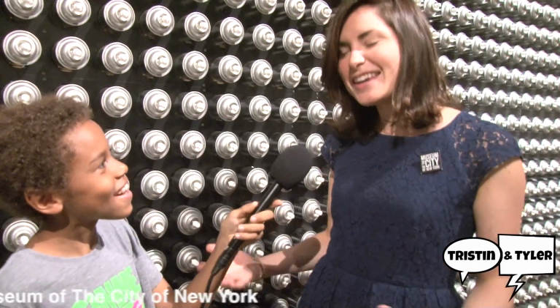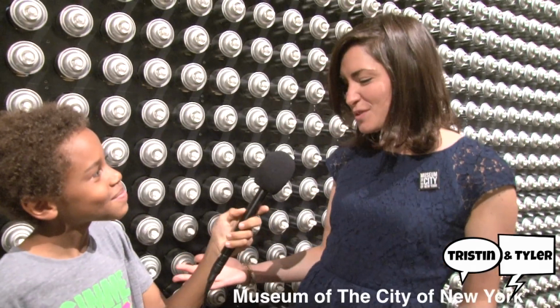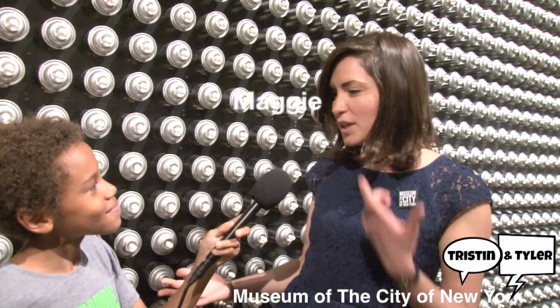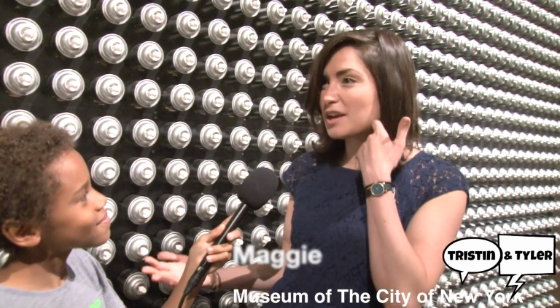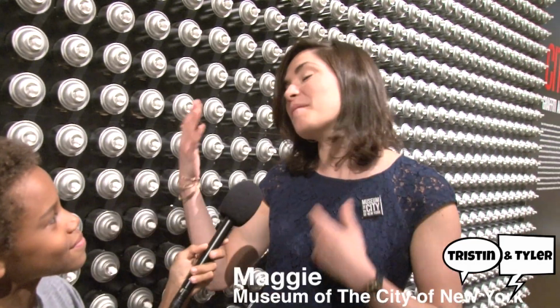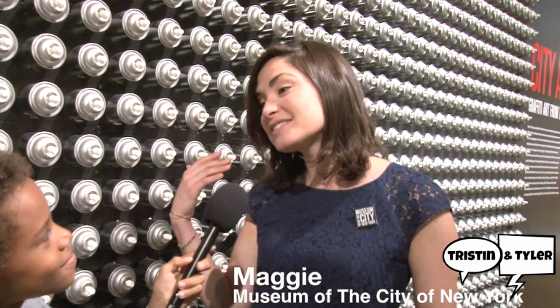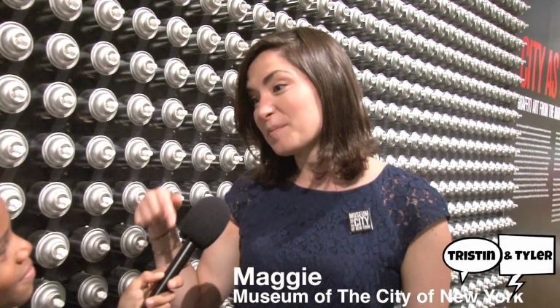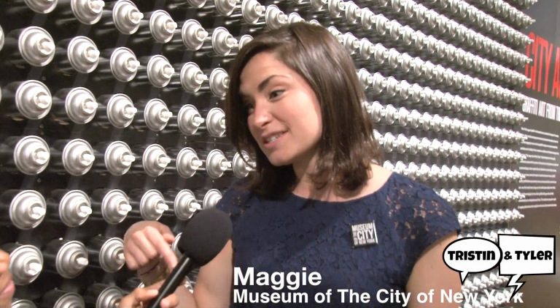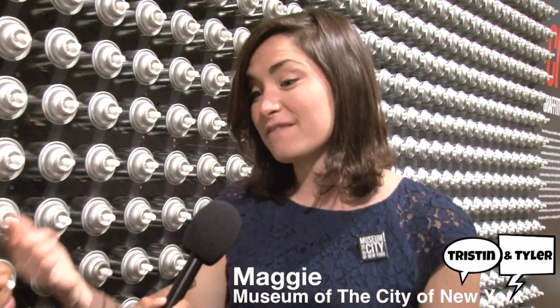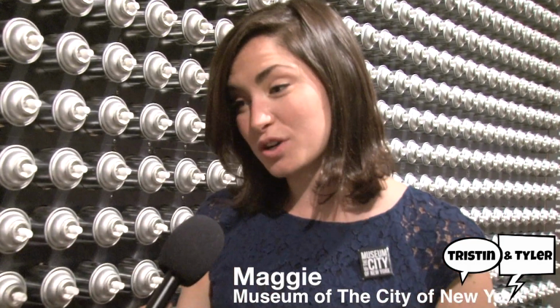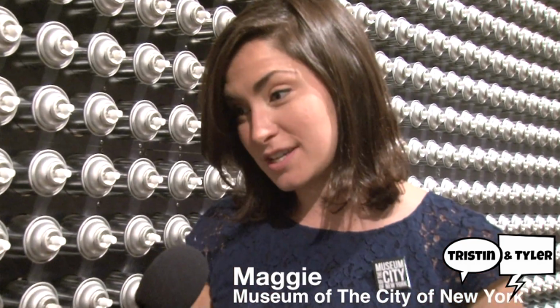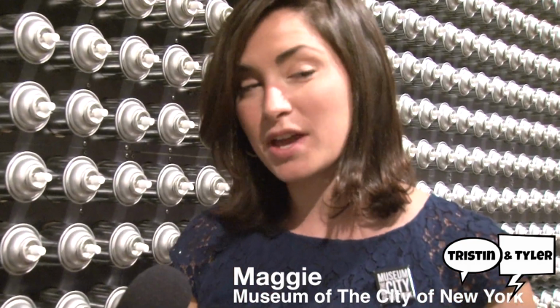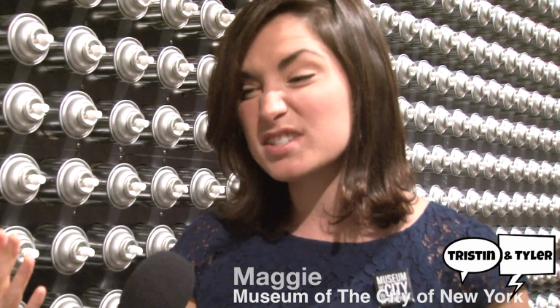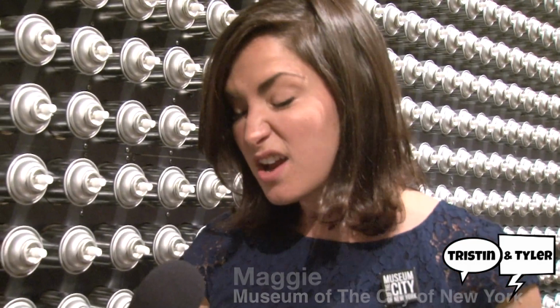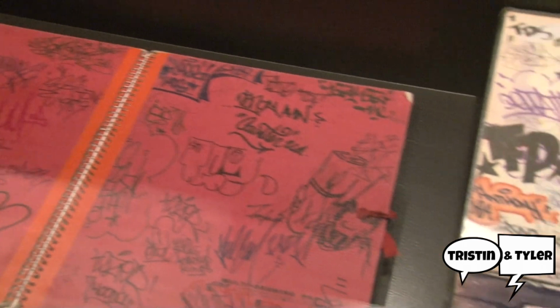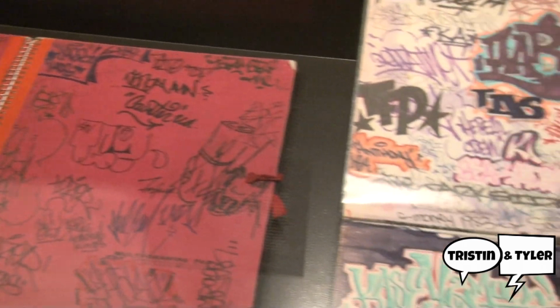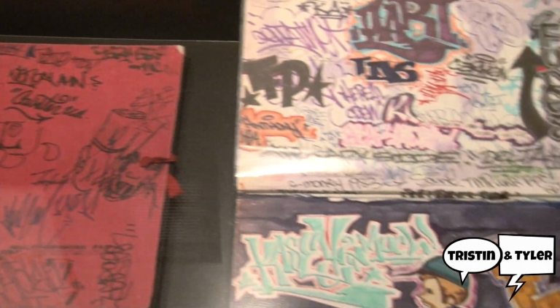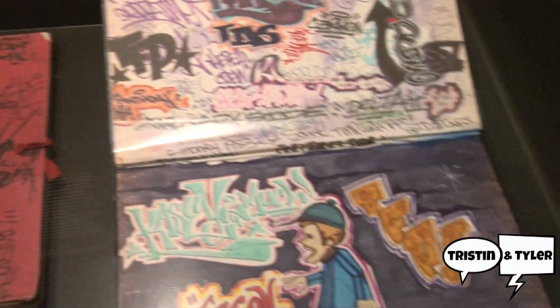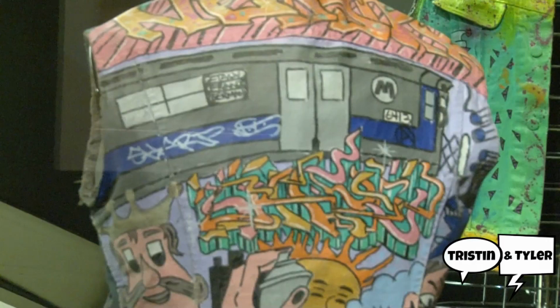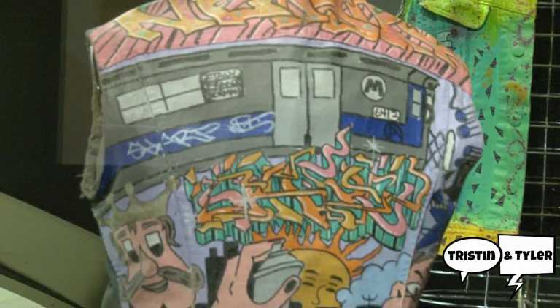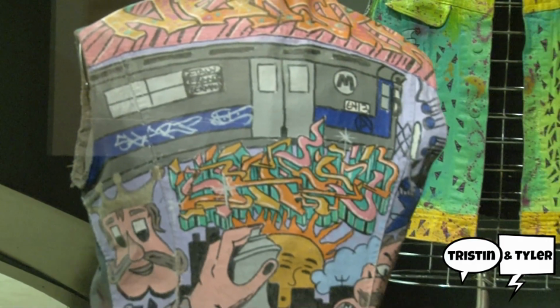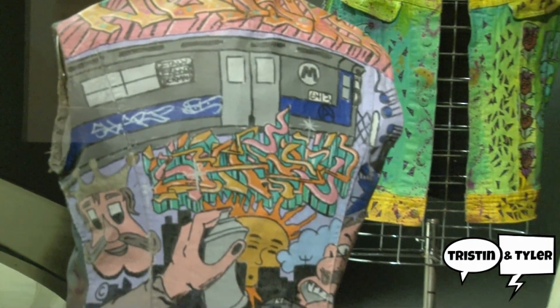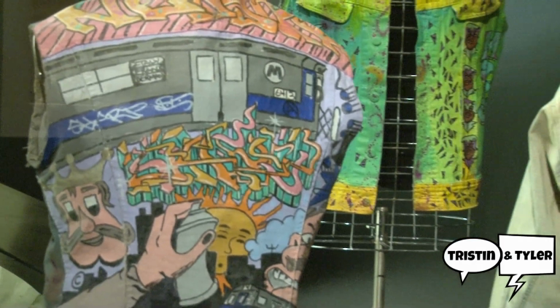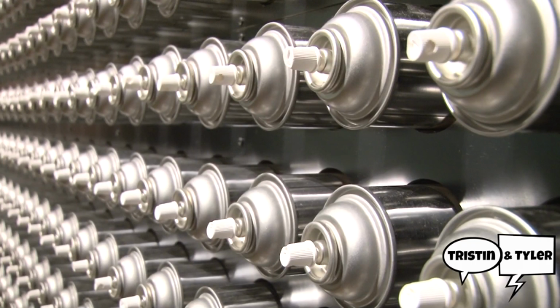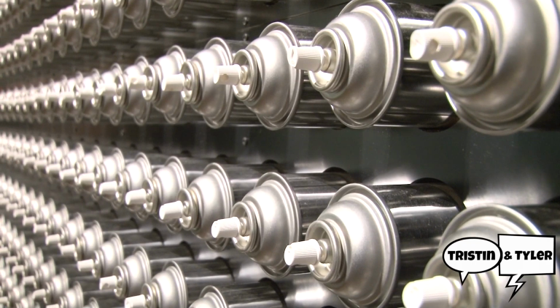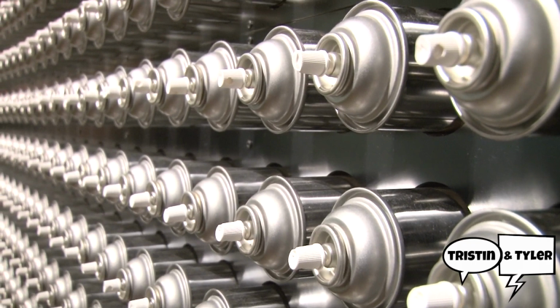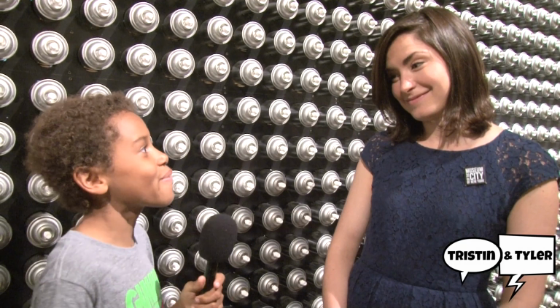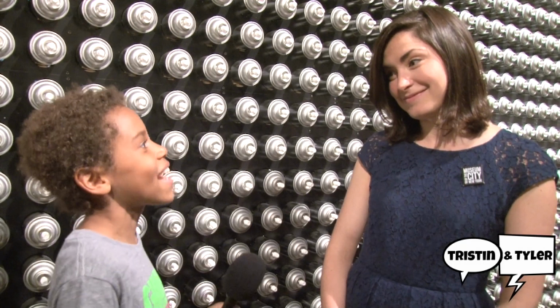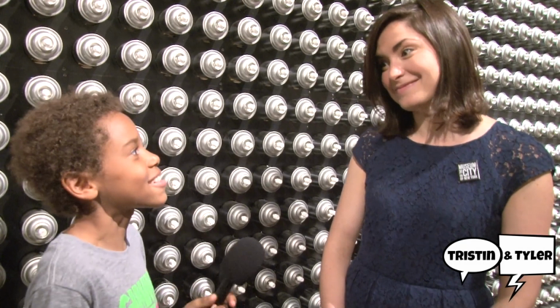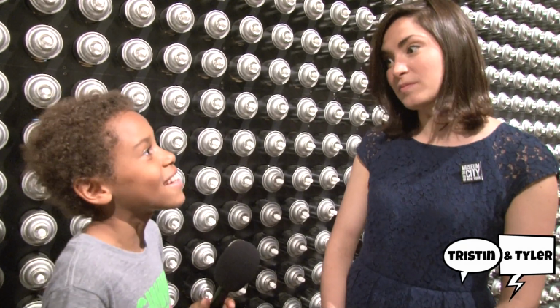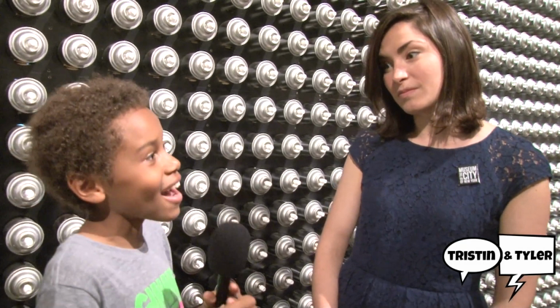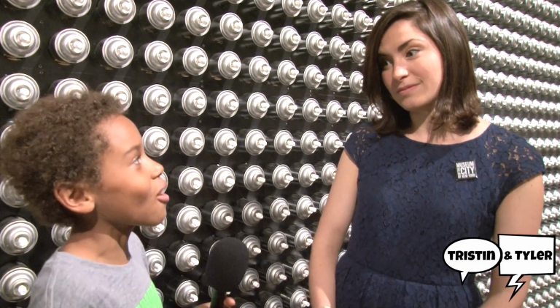Here at the museum we like to think about the past, present day, and the future of the city, and we have over 750,000 objects in our collection that tell the story of New York City. That's fantastic! That's a lot of art.